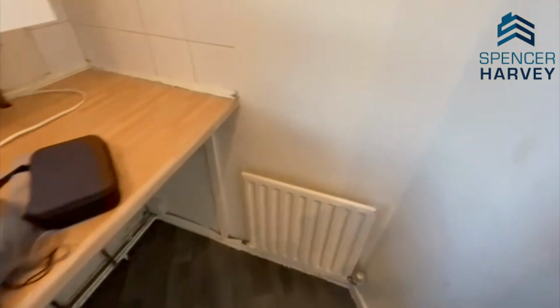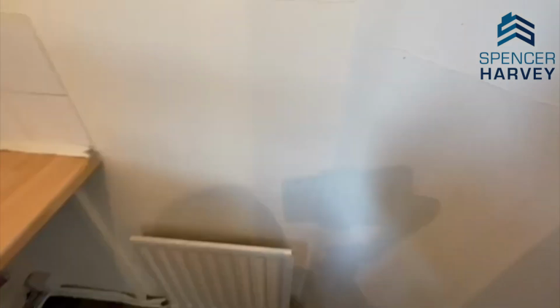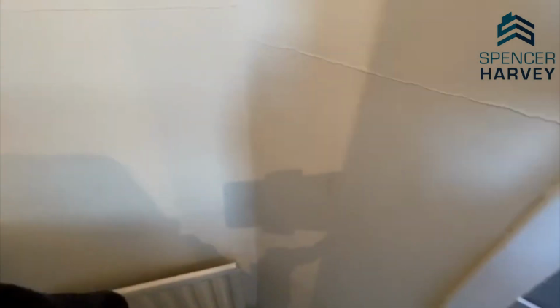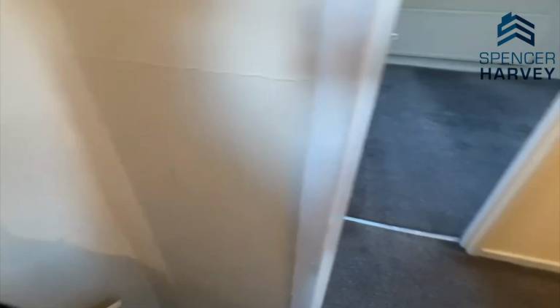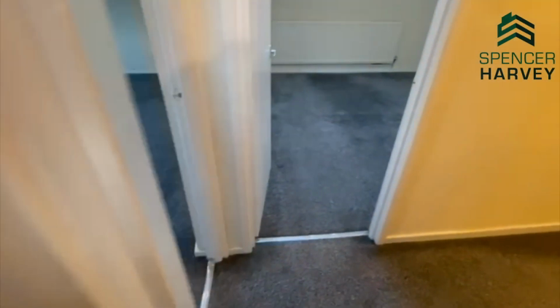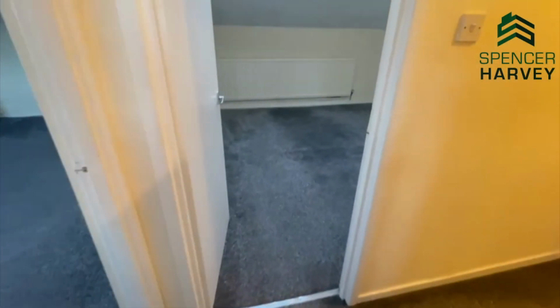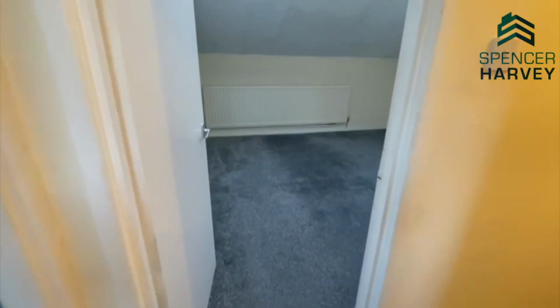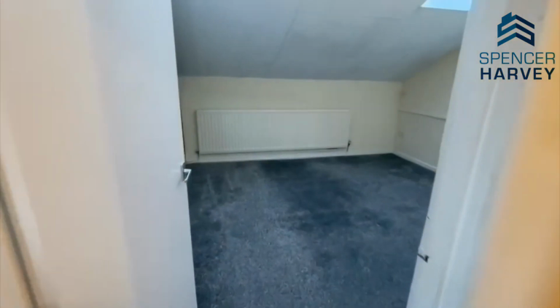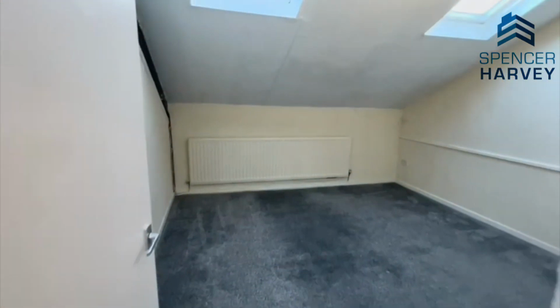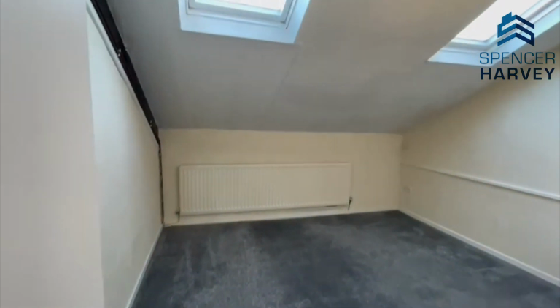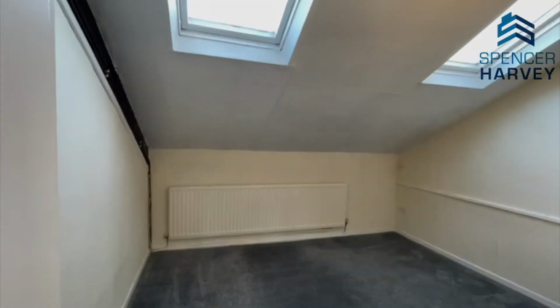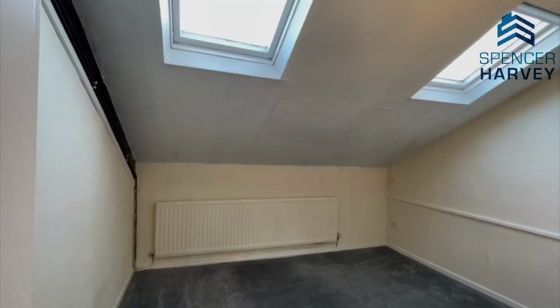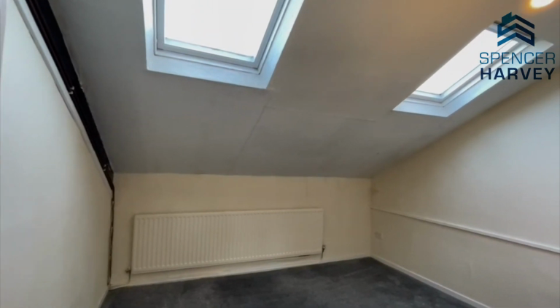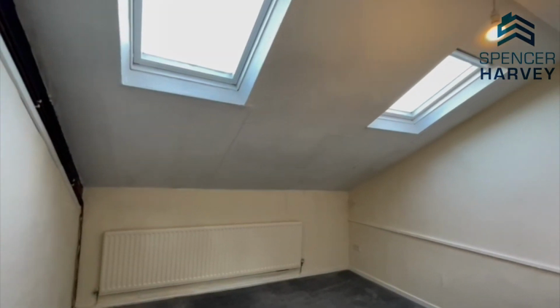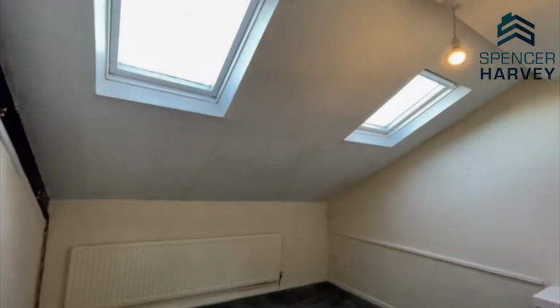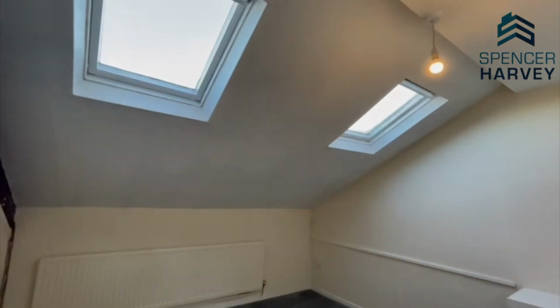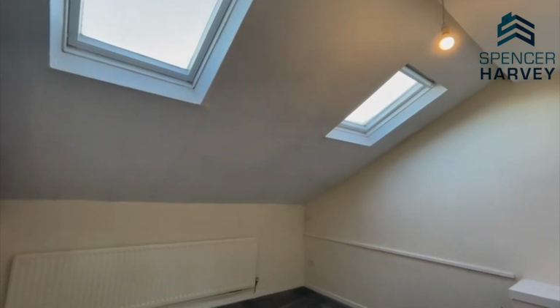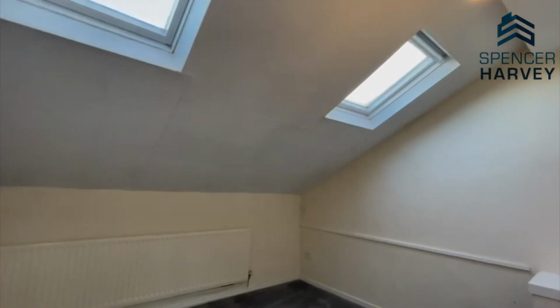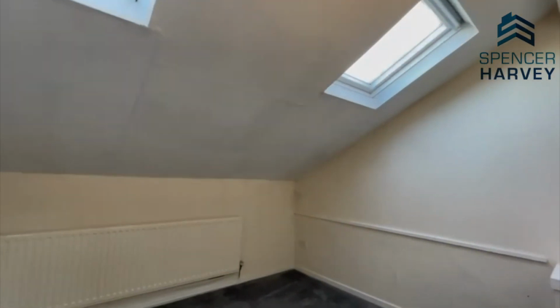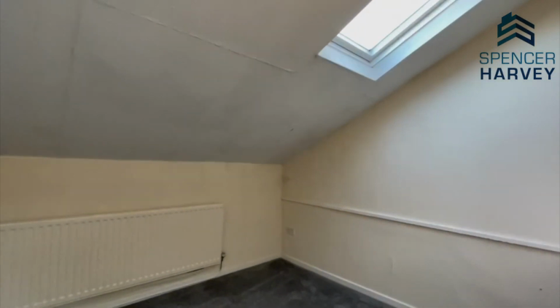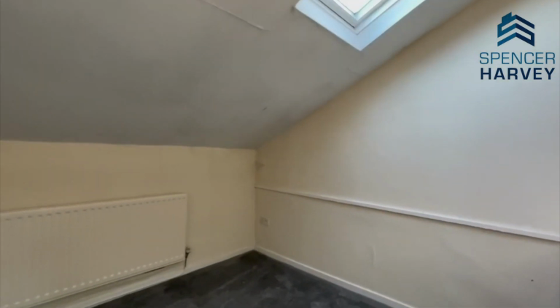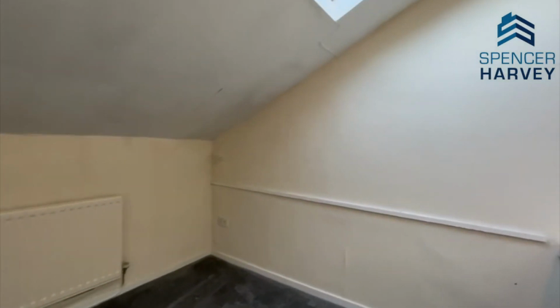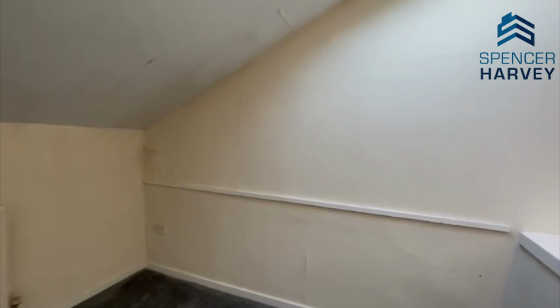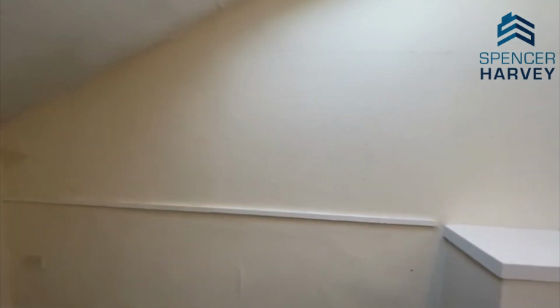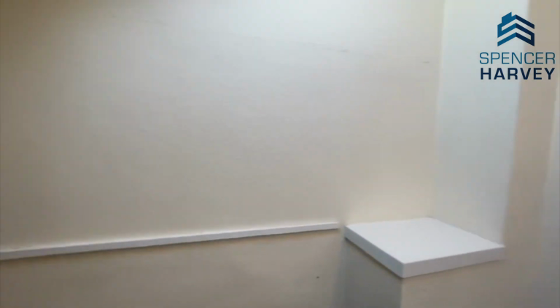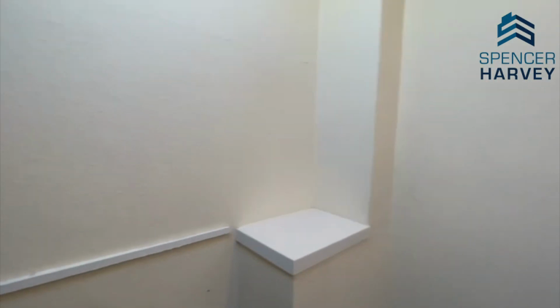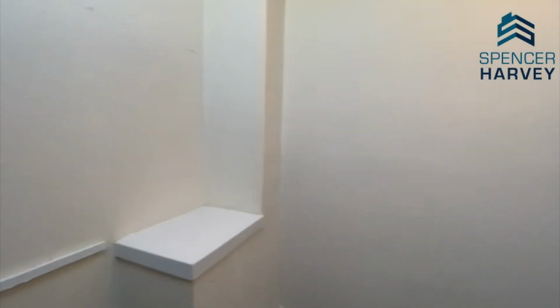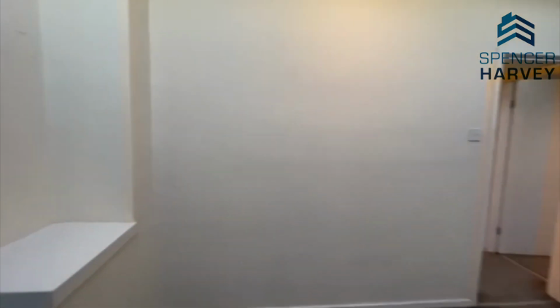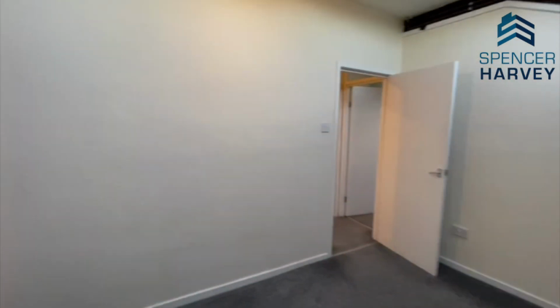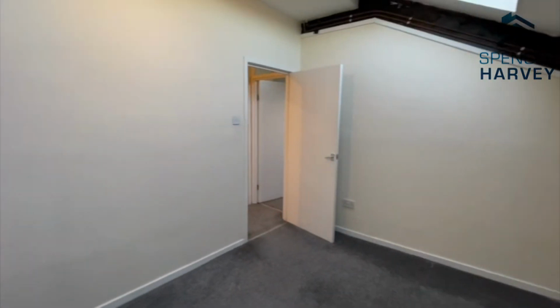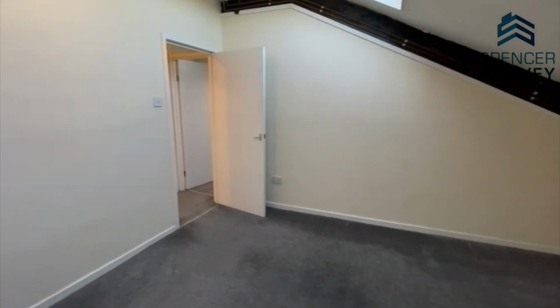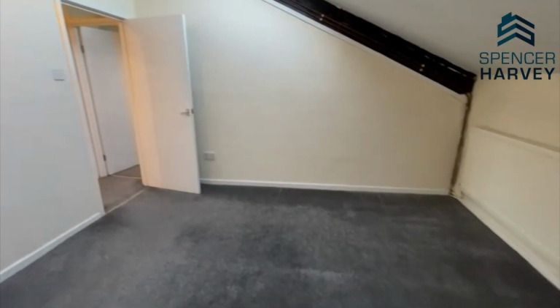We'll head into the bedroom — so this is a double bedroom with lovely skylights and plenty of room here for a double bed, a chest of drawers, or maybe even a wardrobe as well if you prefer.